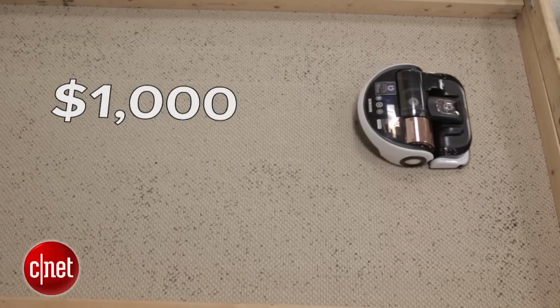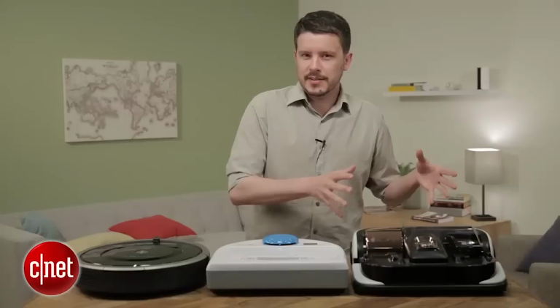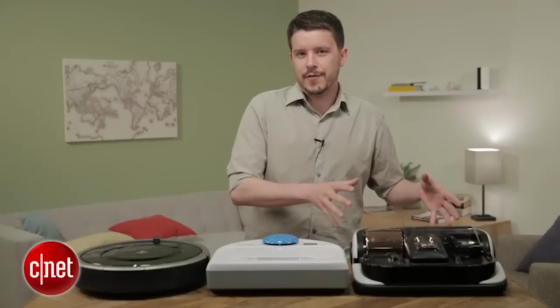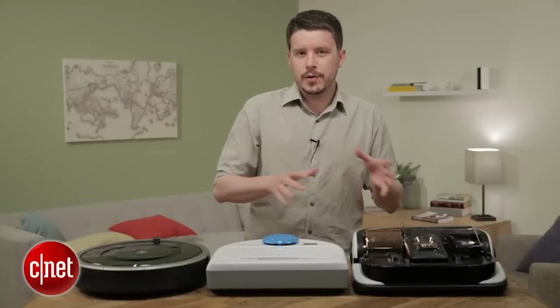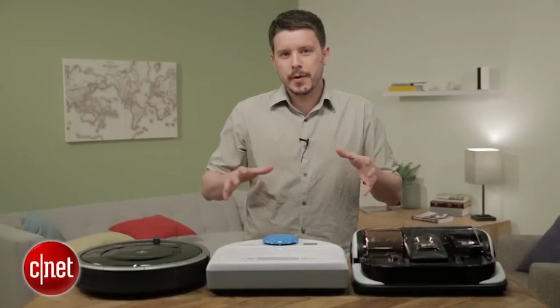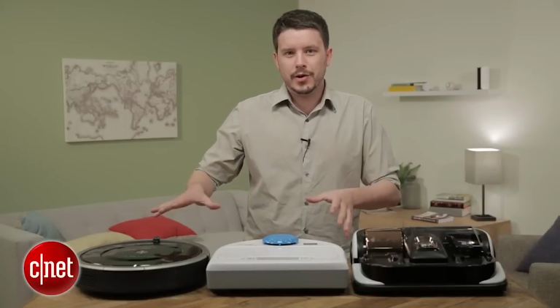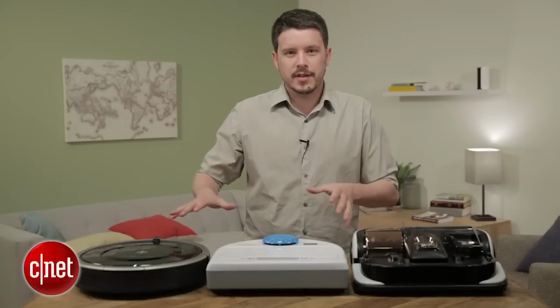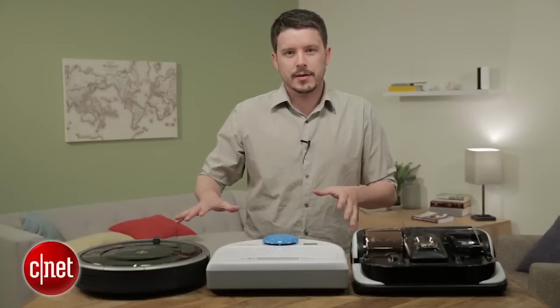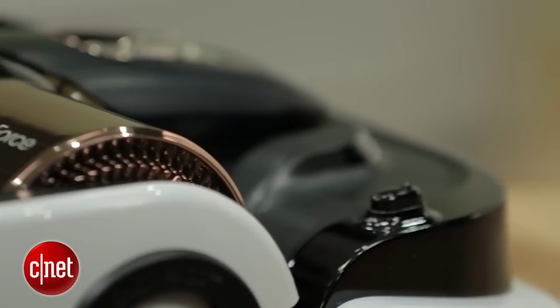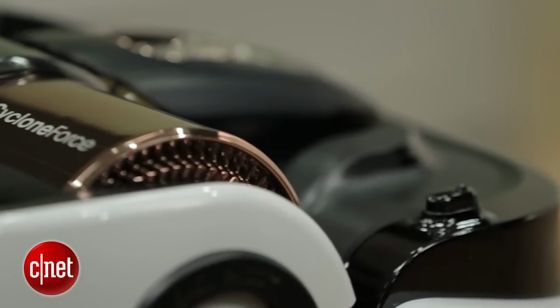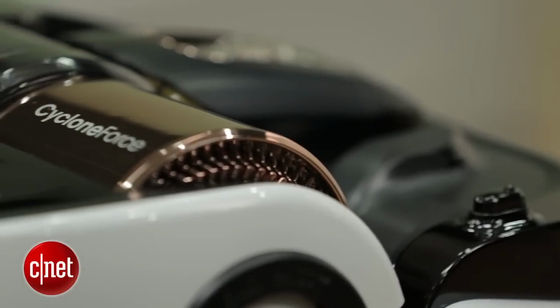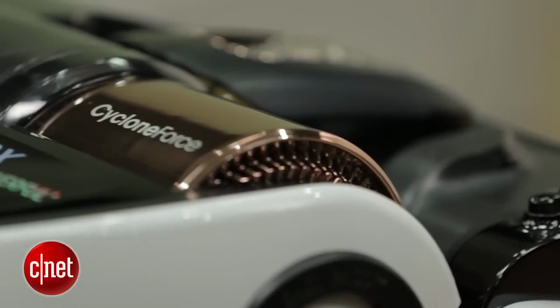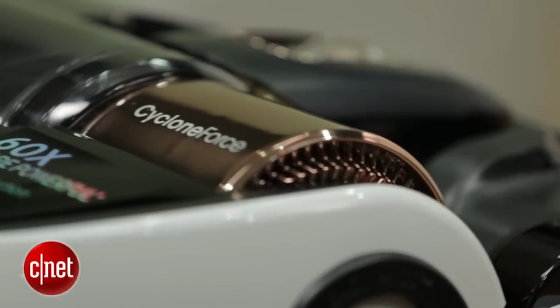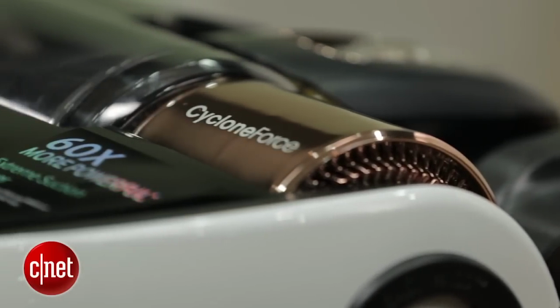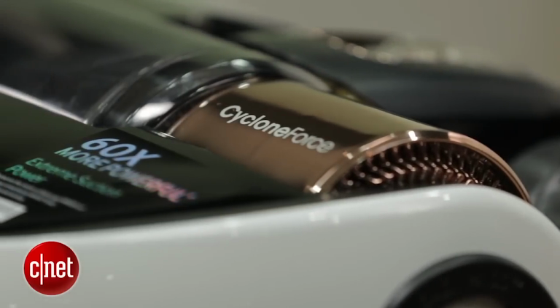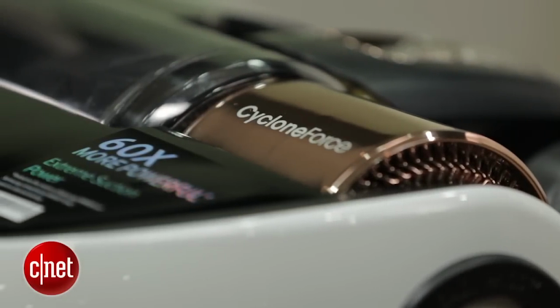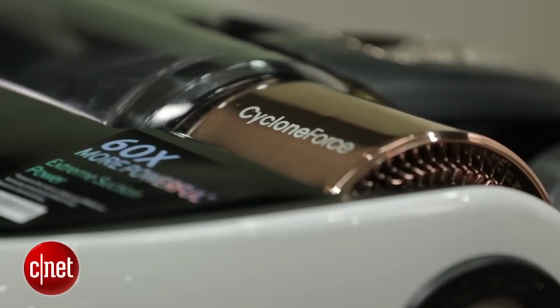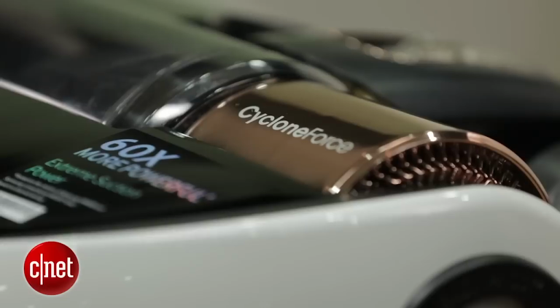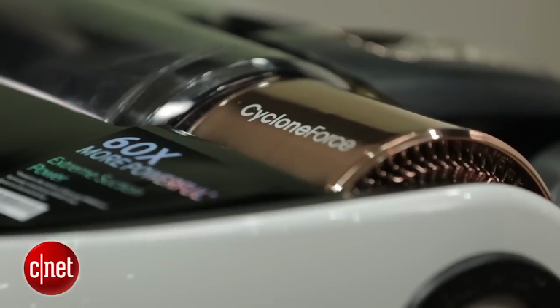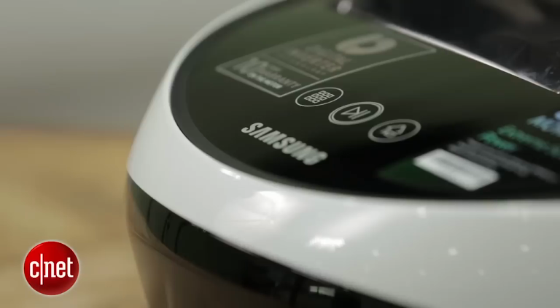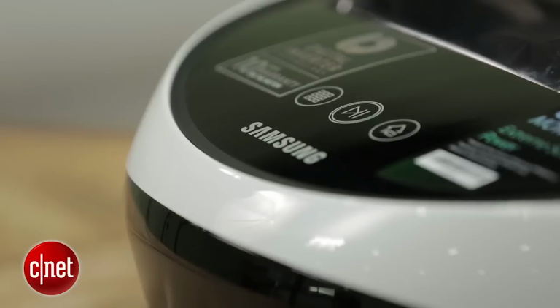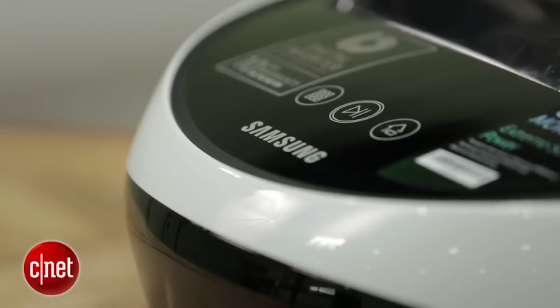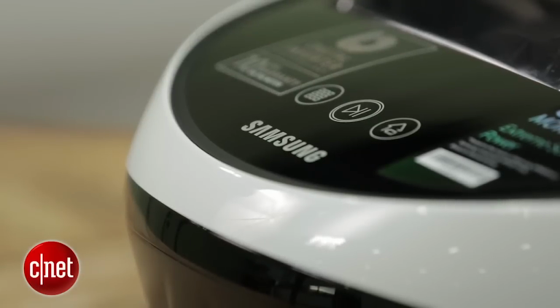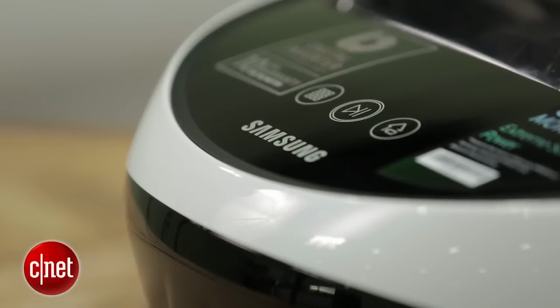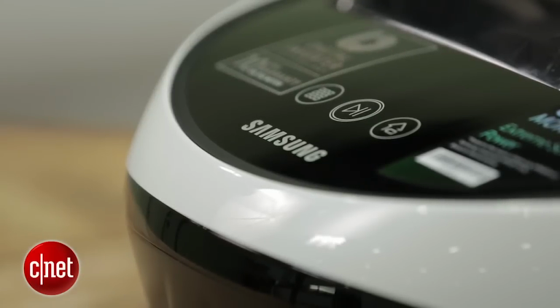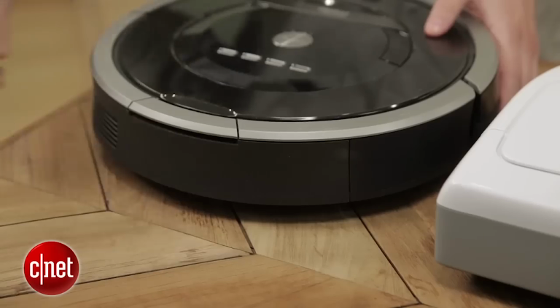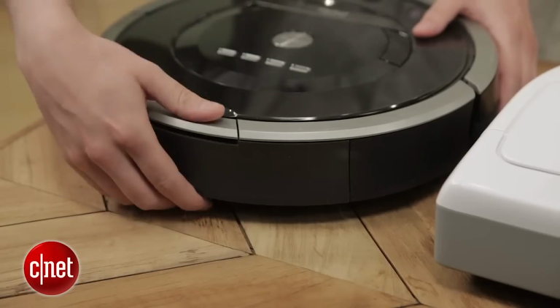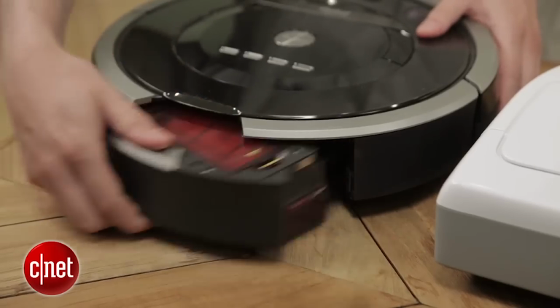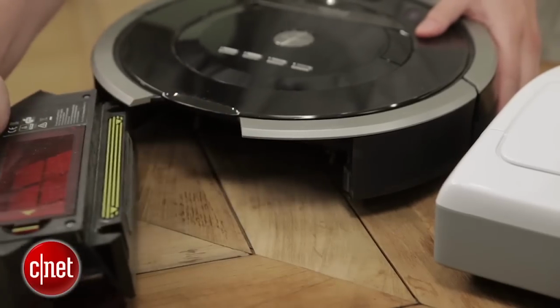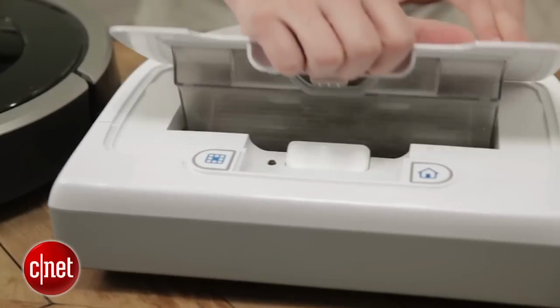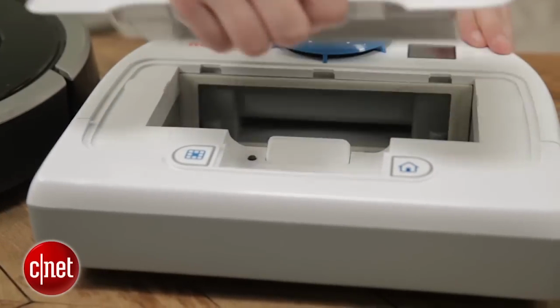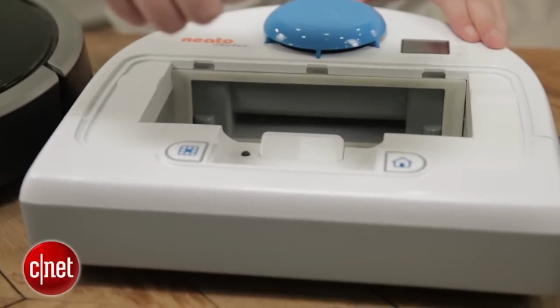Like you can see, it's a little different than the Roomba and Neato models I've got here. This one's got the Cyclone Force turbine-like motor sitting here — this copper part — along with the translucent bin sticking out, and that's unique. That's different from these two, which kind of hide the bin beneath the hood.